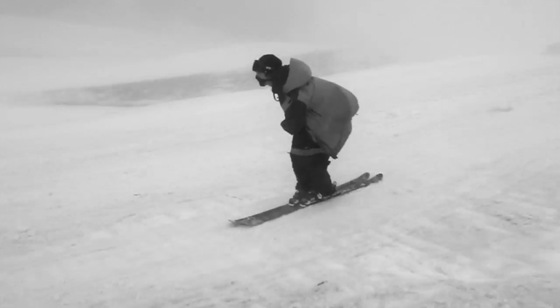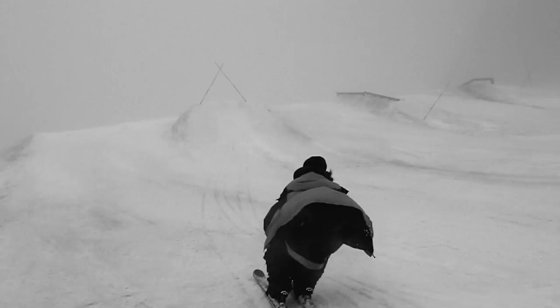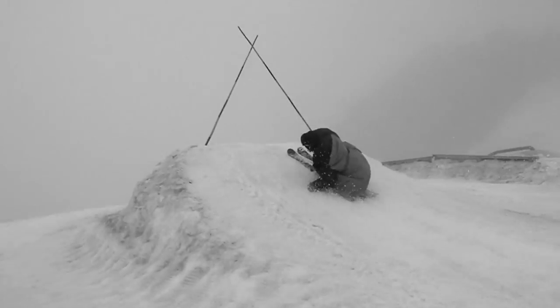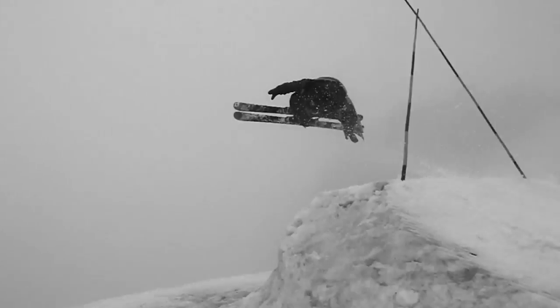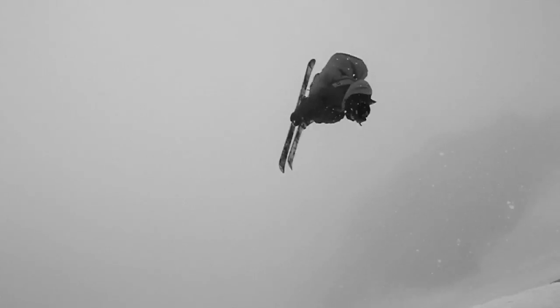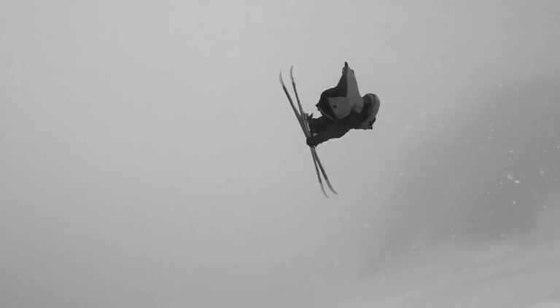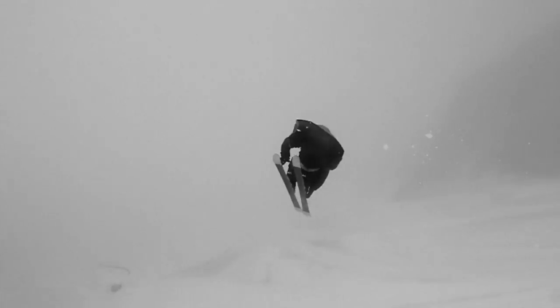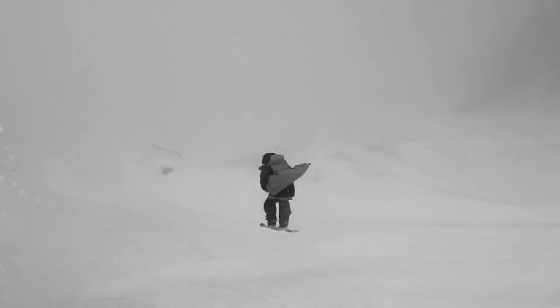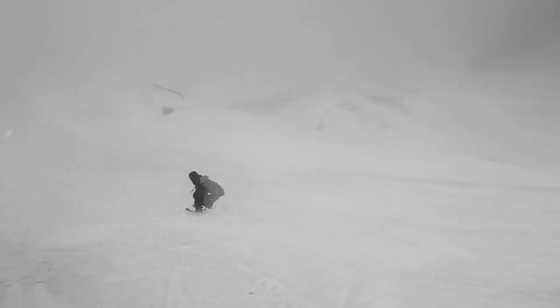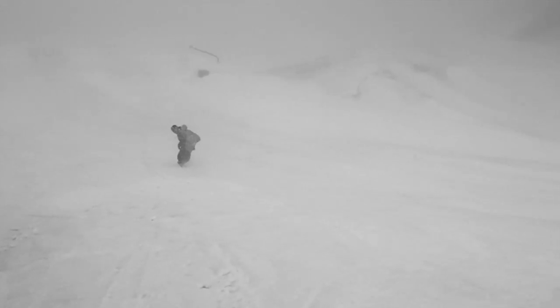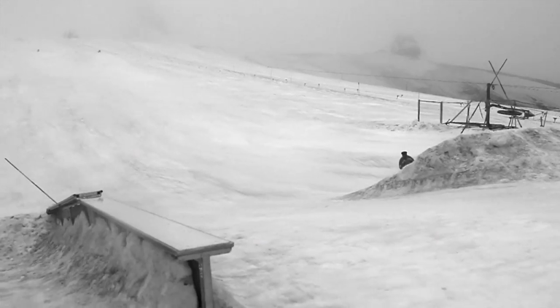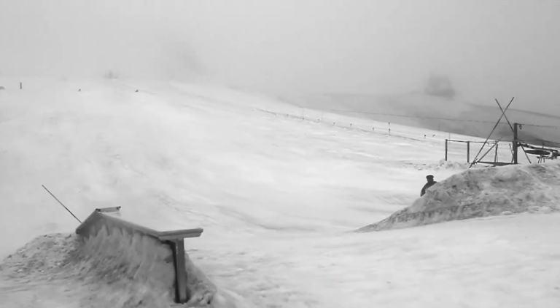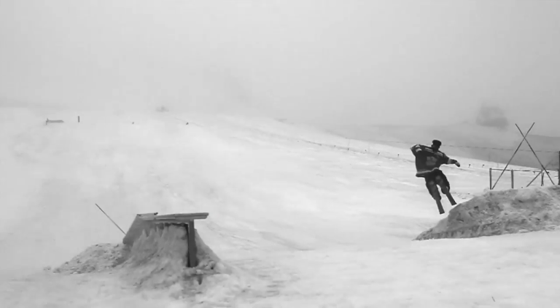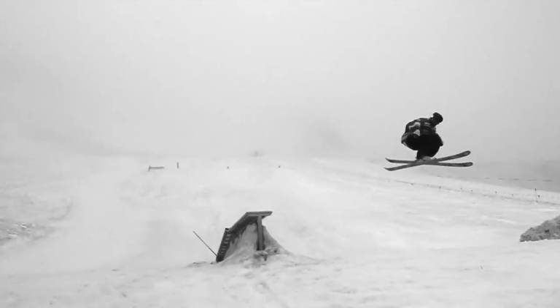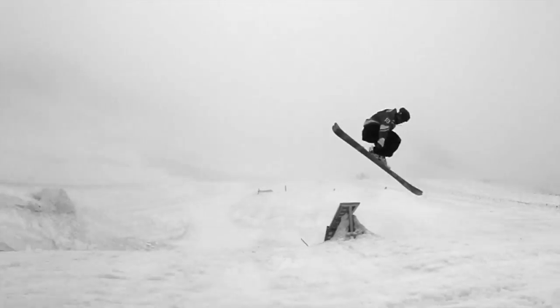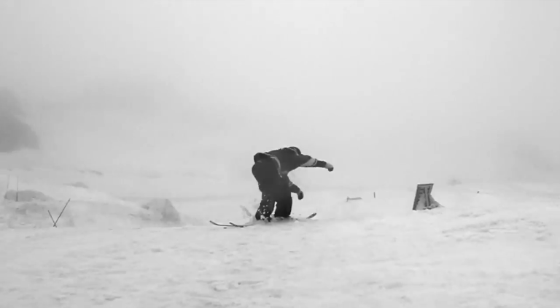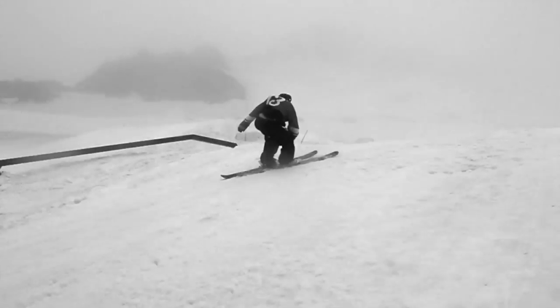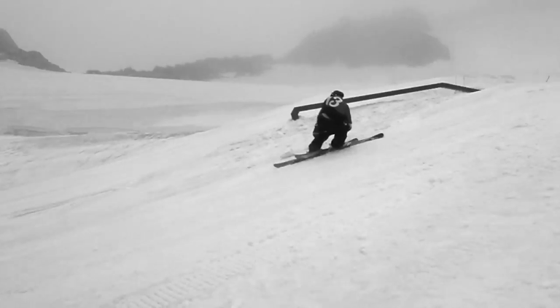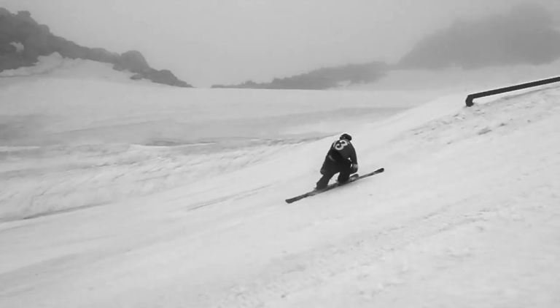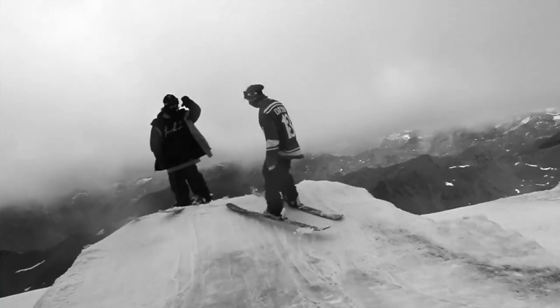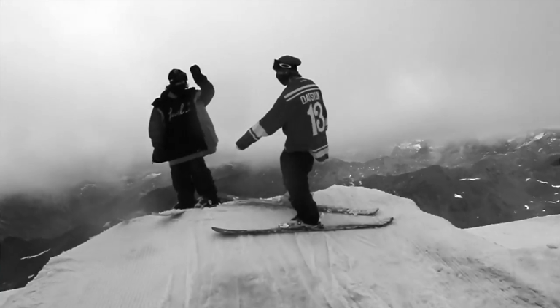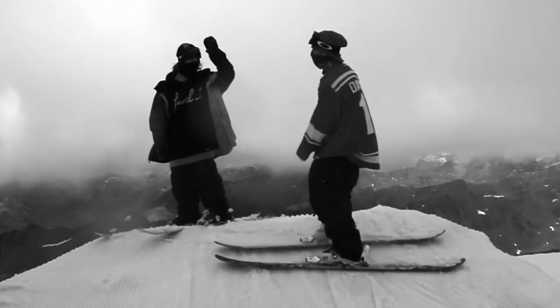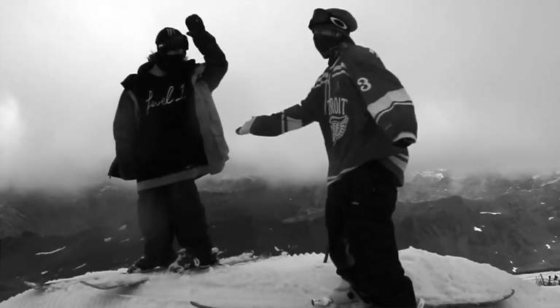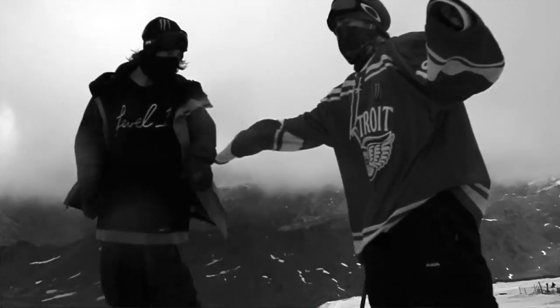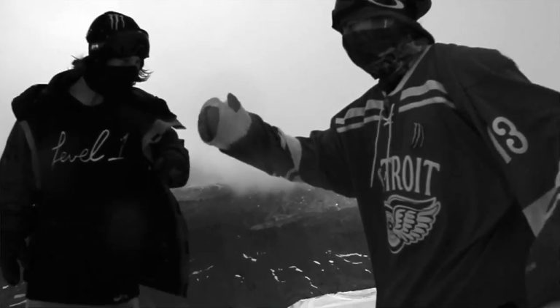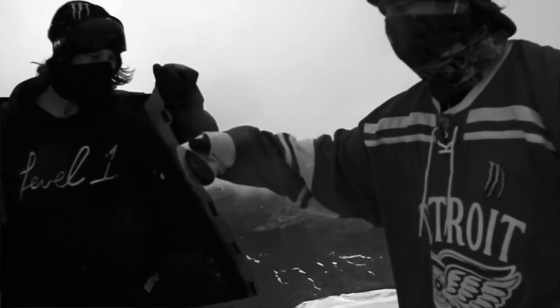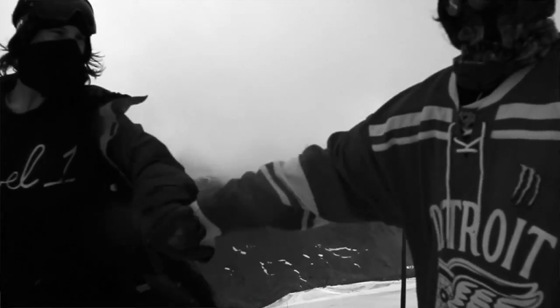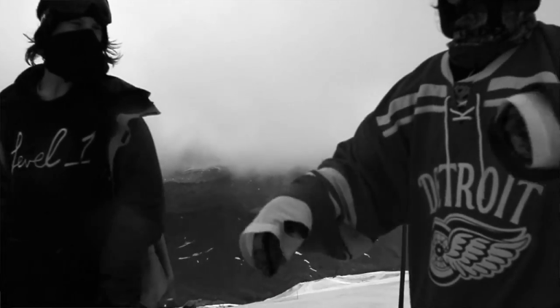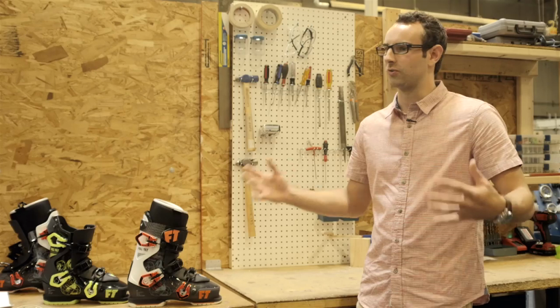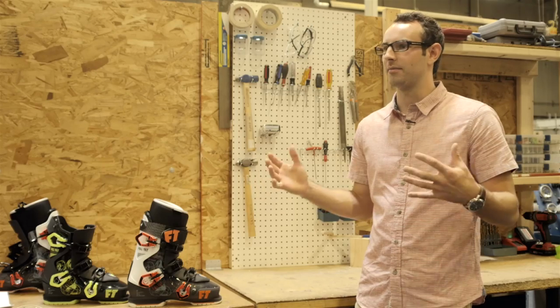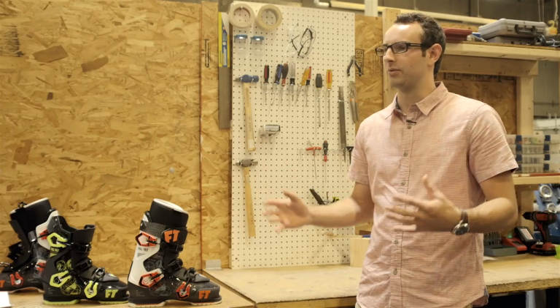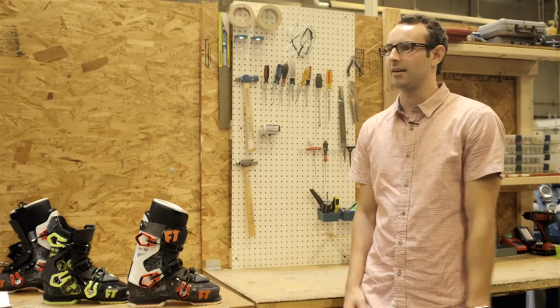It's perfect. It's so customizable we can use it for everything, day in day out. It's lighter, it's warmer, it has higher performance, and overall it's just a great boot to have.